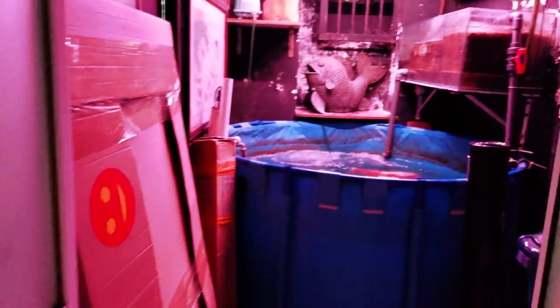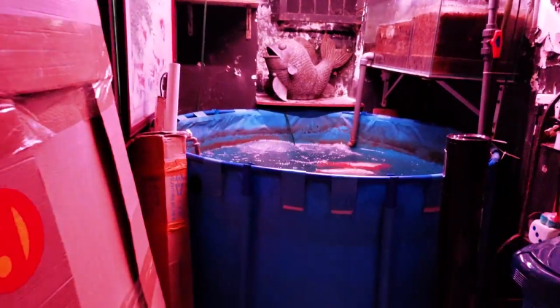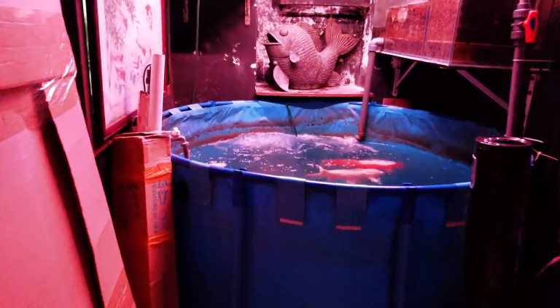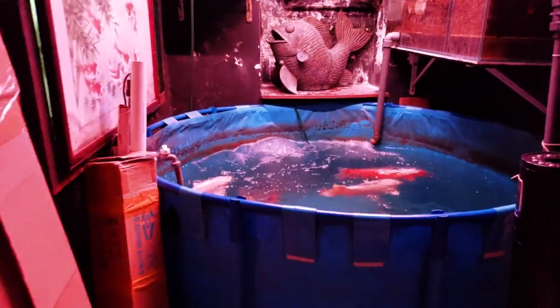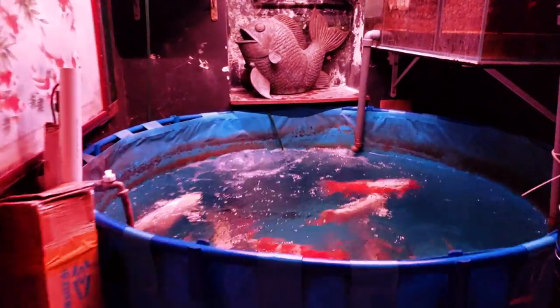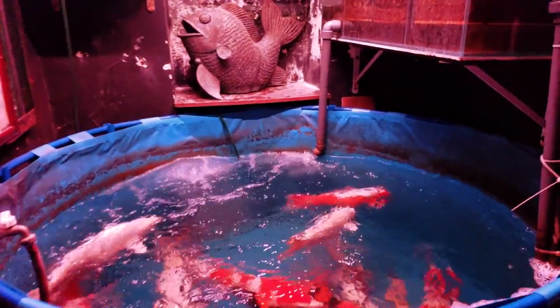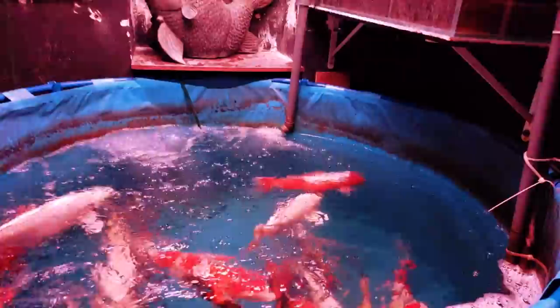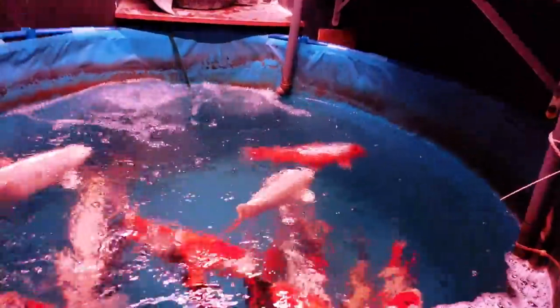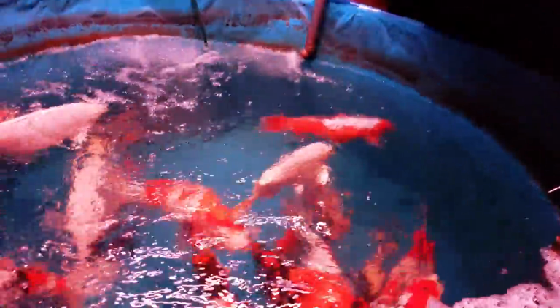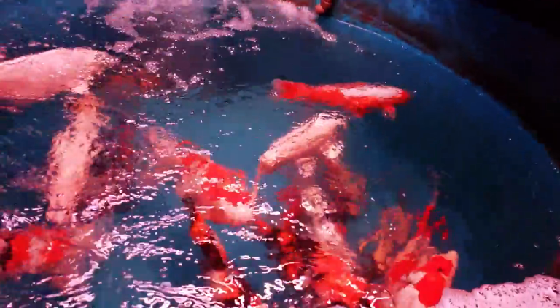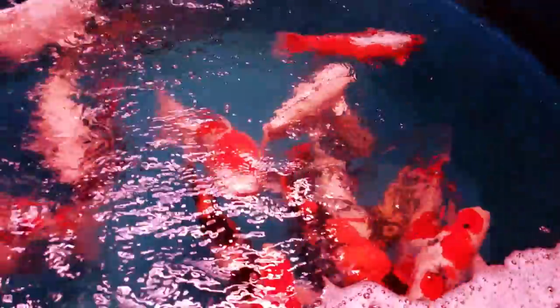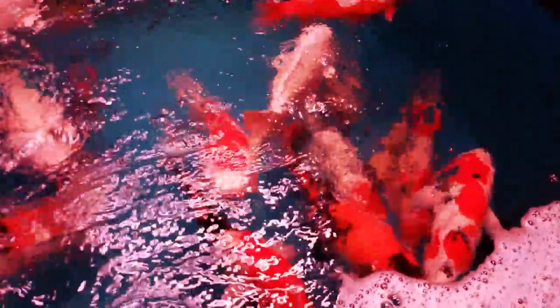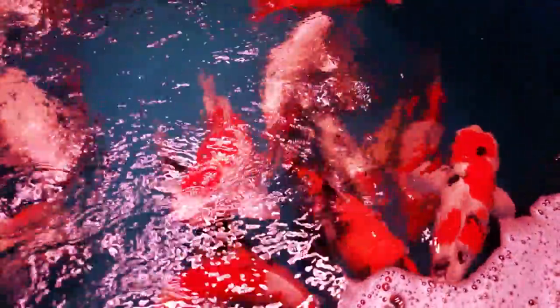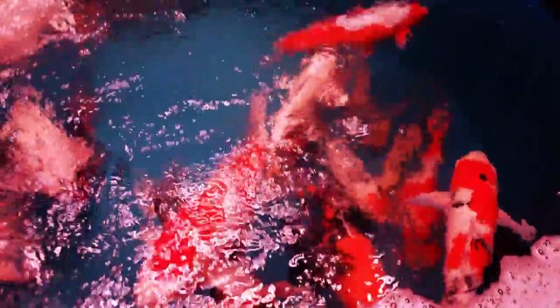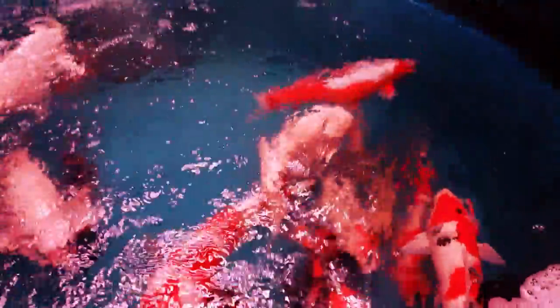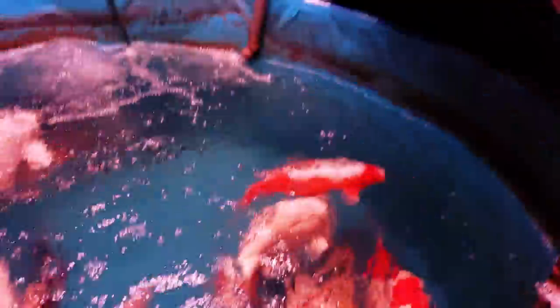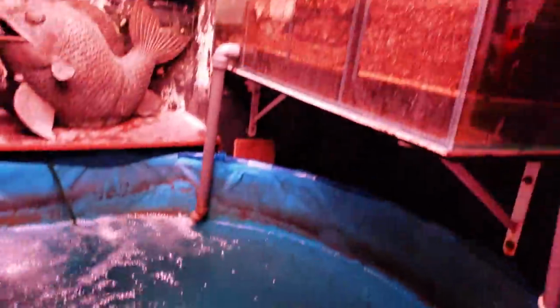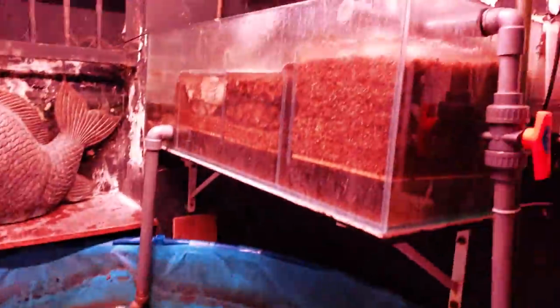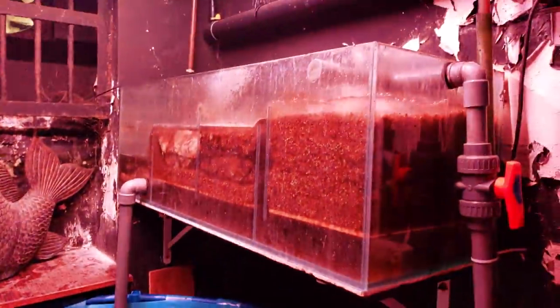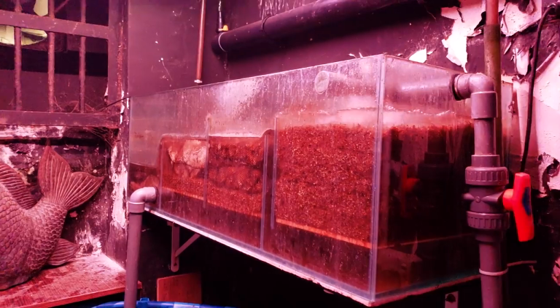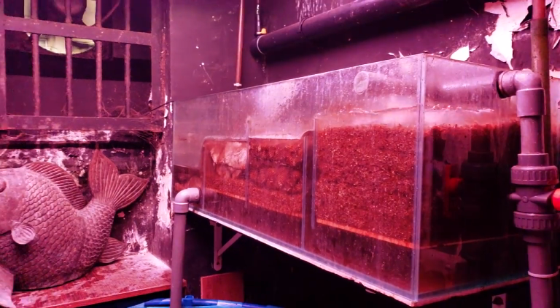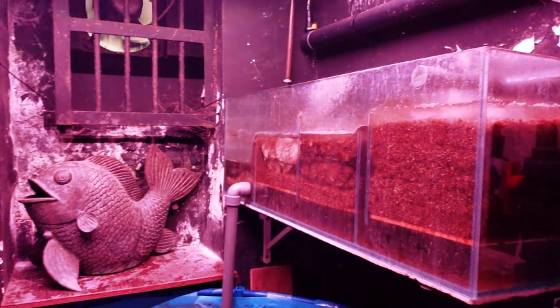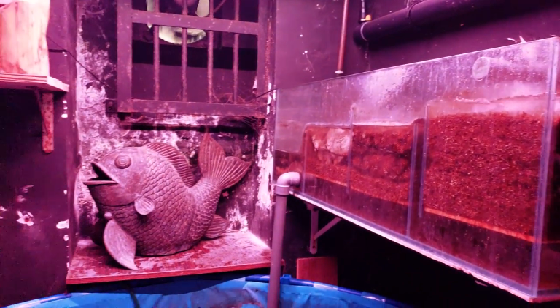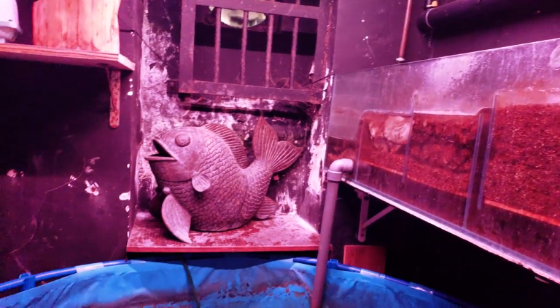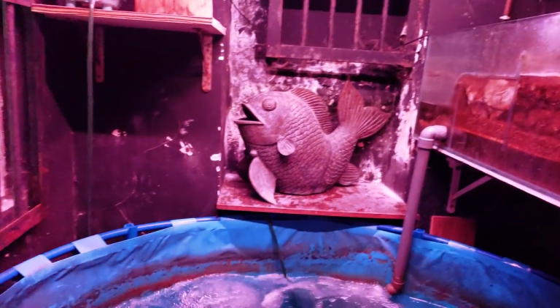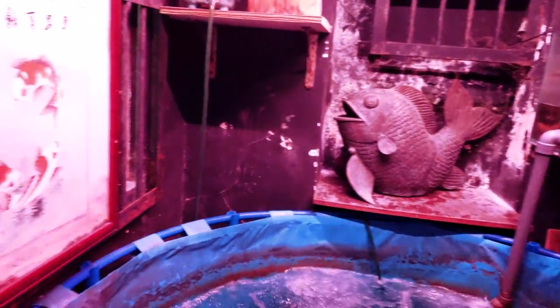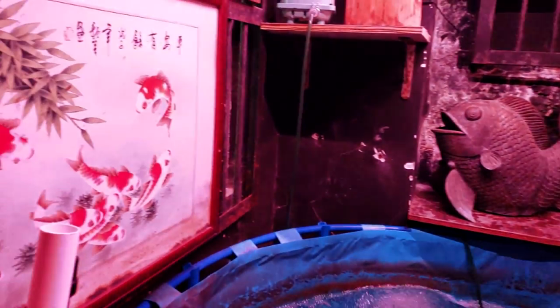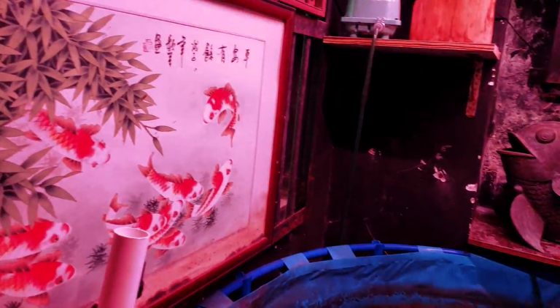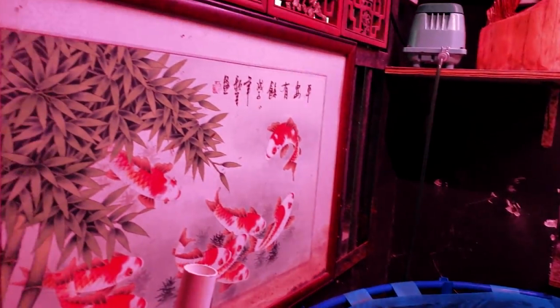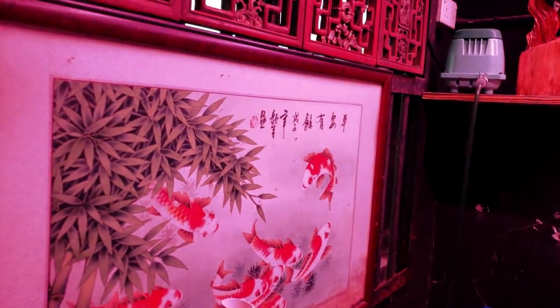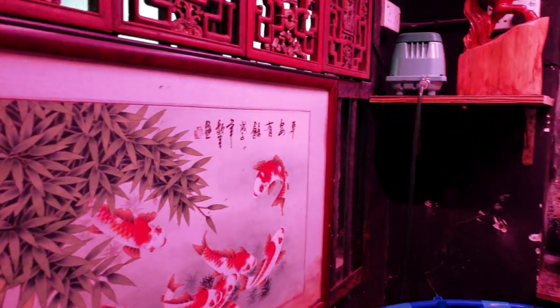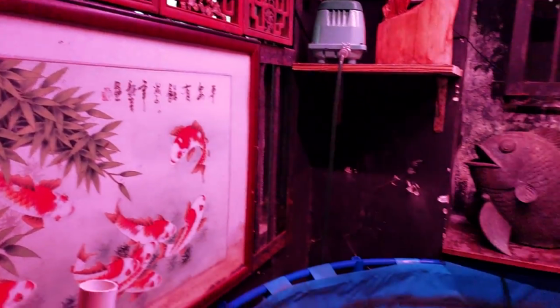There's way more back here too. Big koi — you can see the big sump up above. So cool.